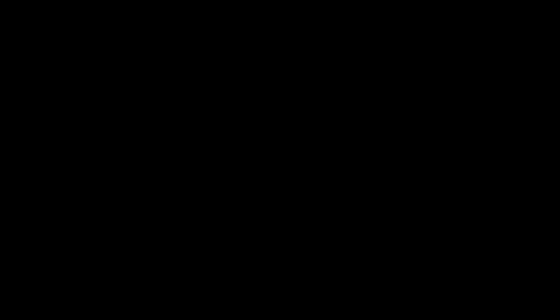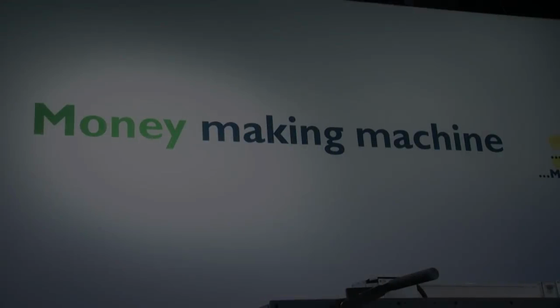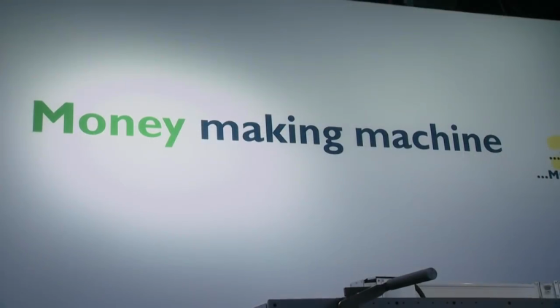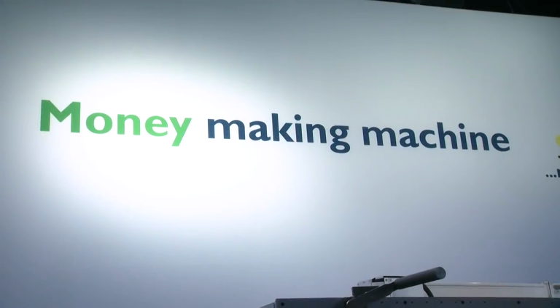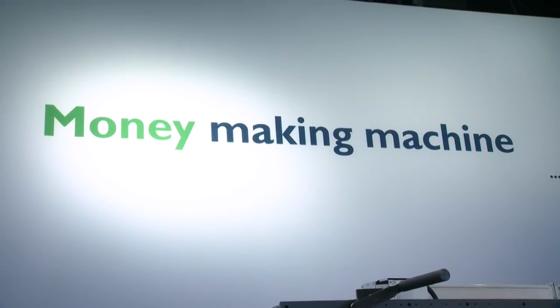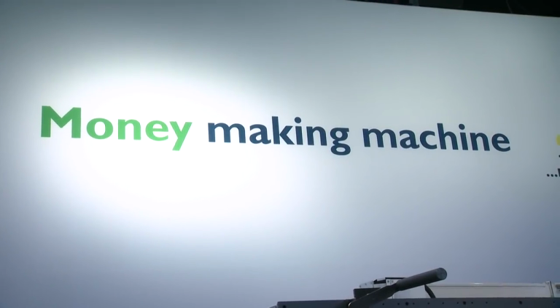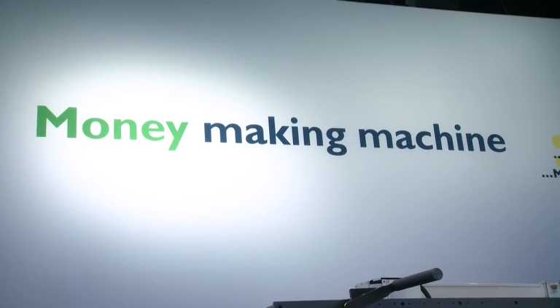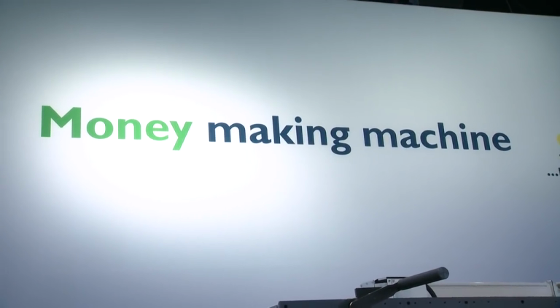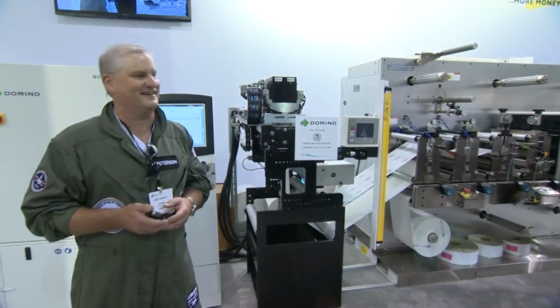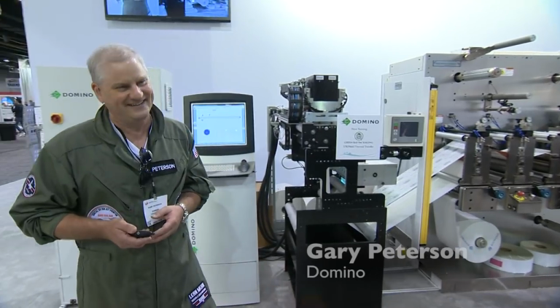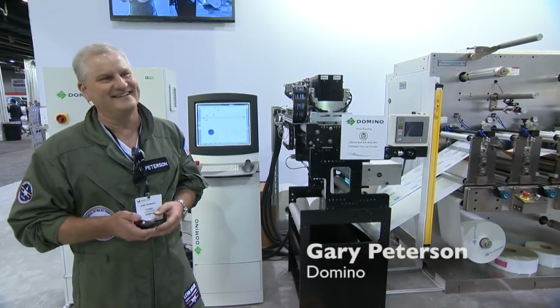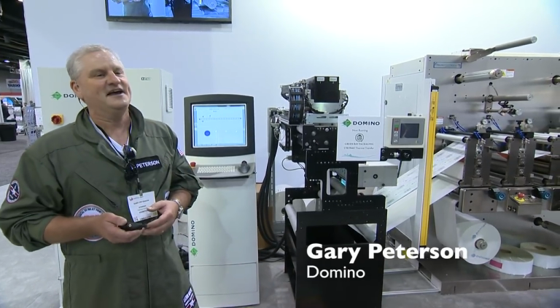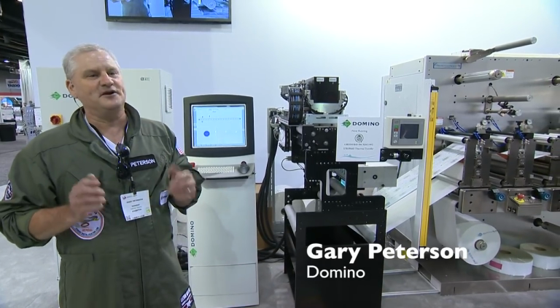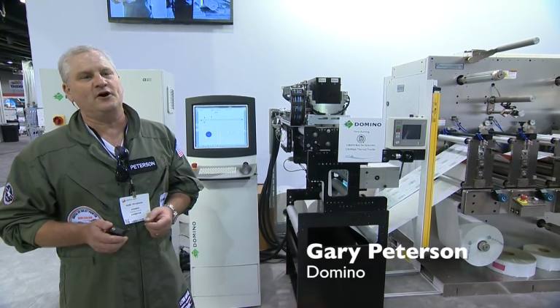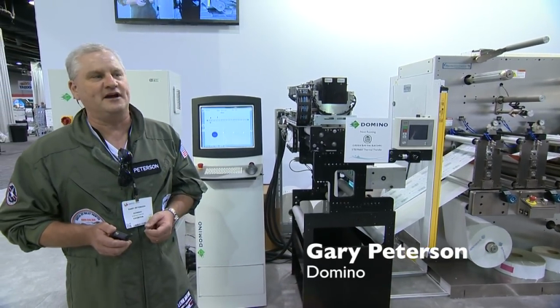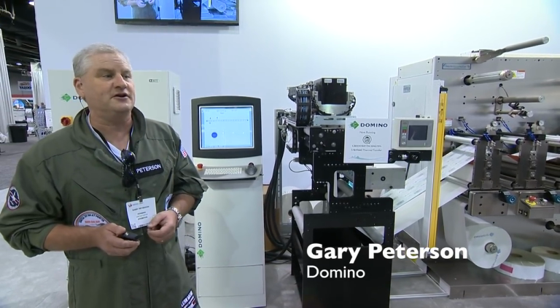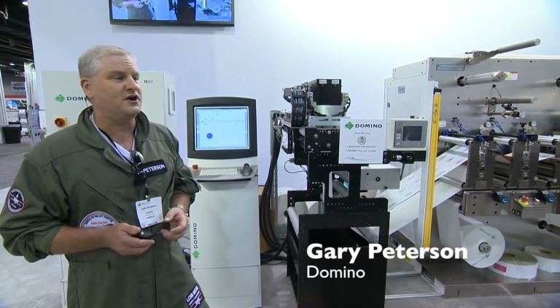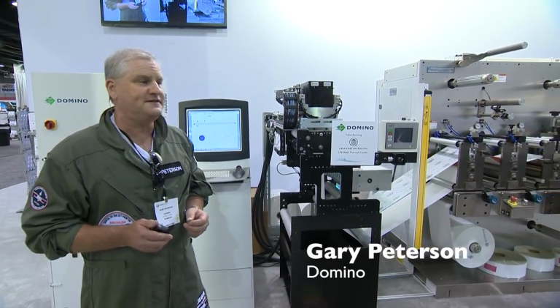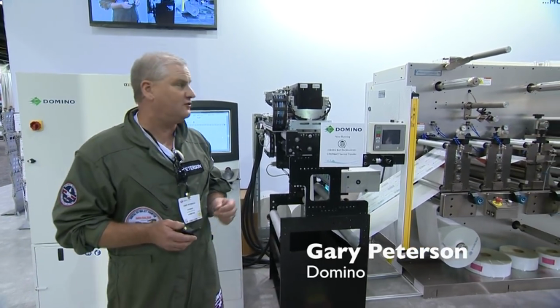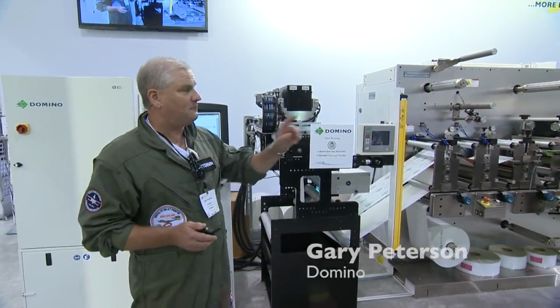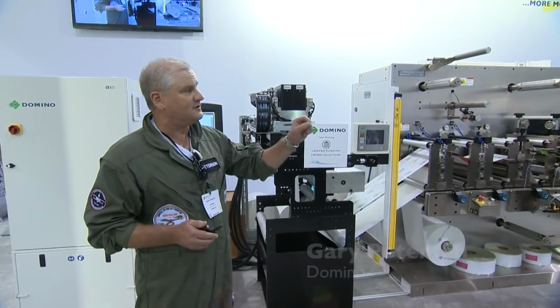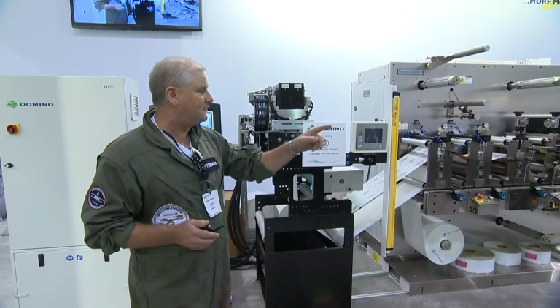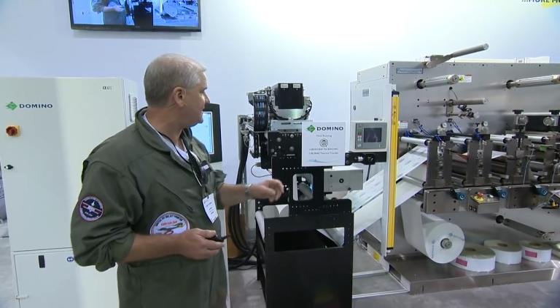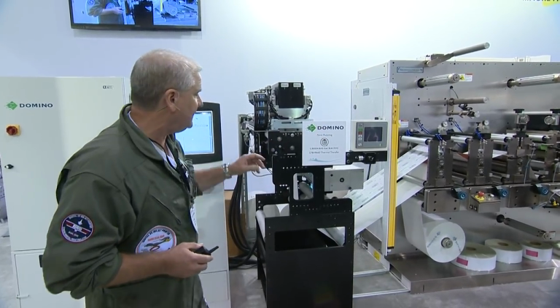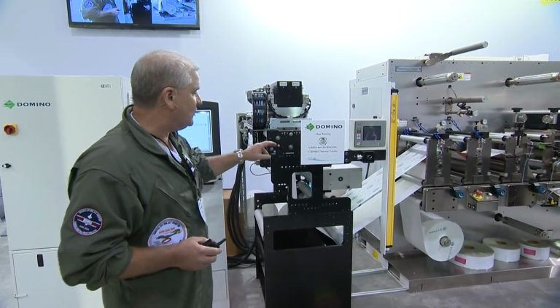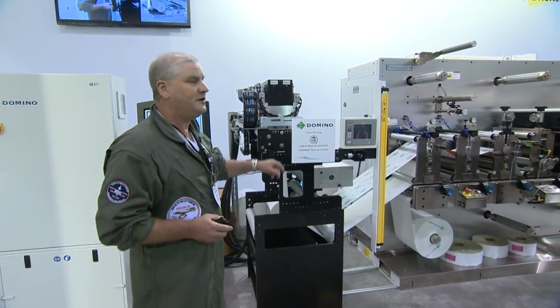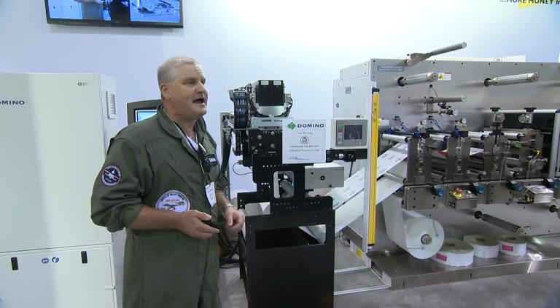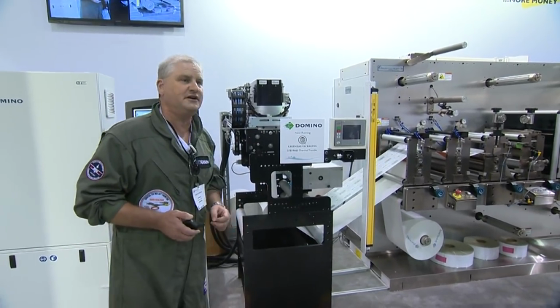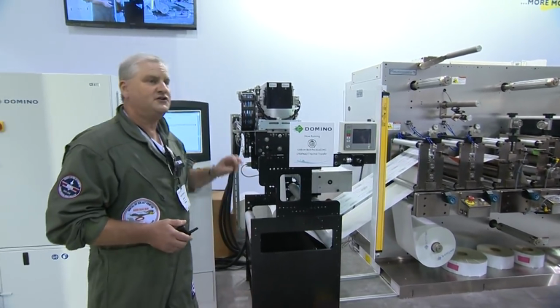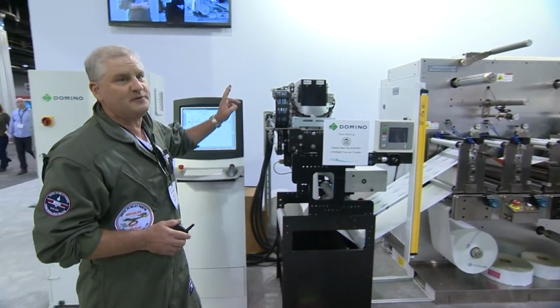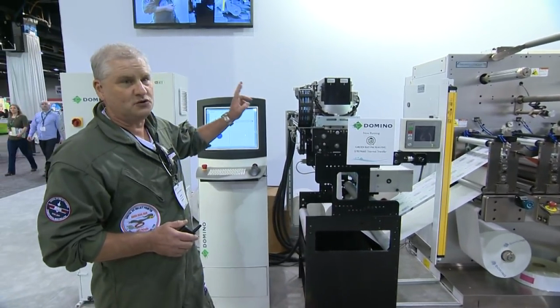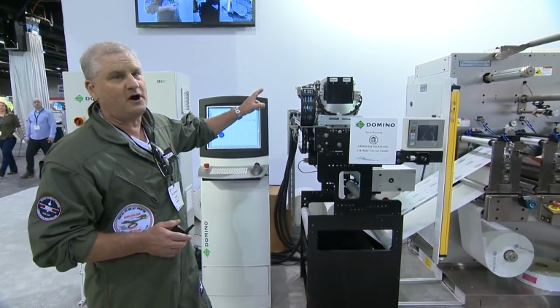Please welcome Gary Peterson. The reason I'm wearing this flight suit here is we want to draw attention, along with our partners Delta ModTech as well as Green Bay Packaging, to Domino's dual bar.